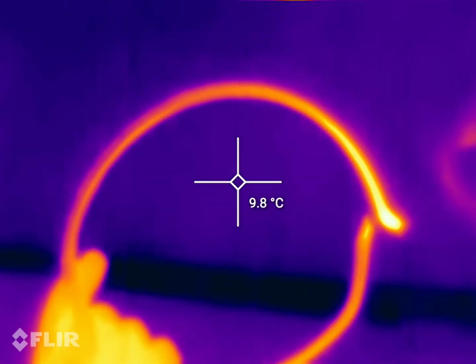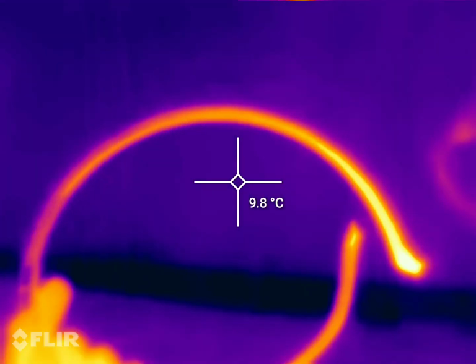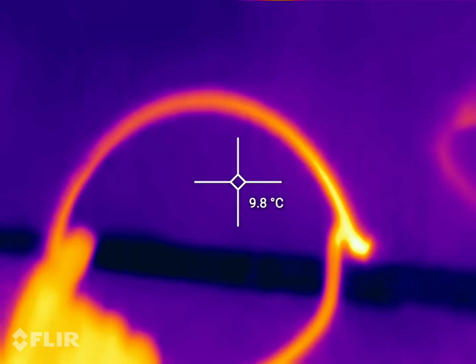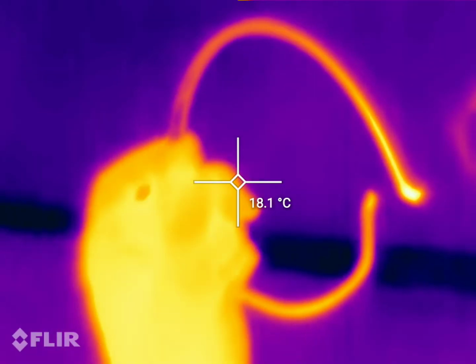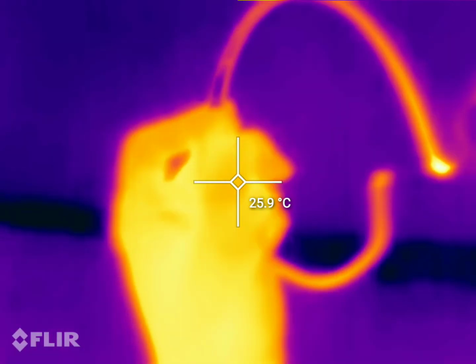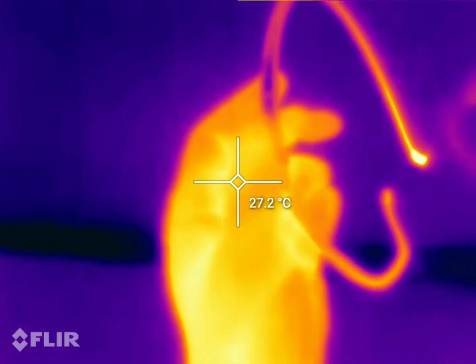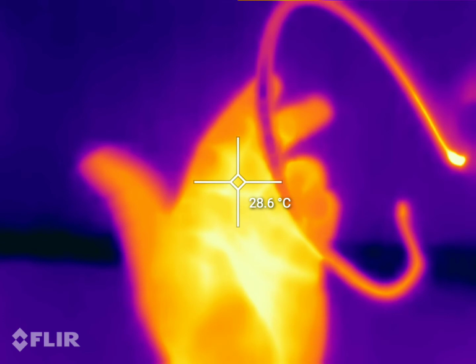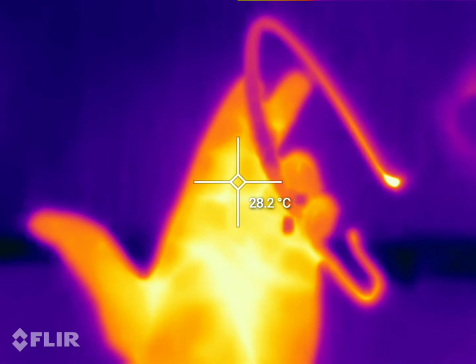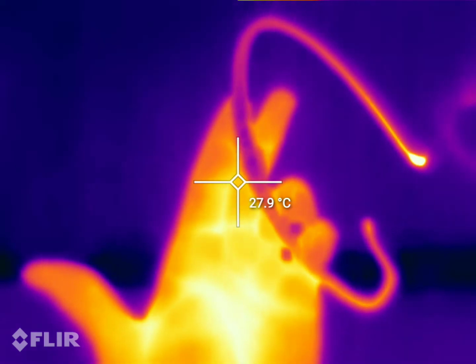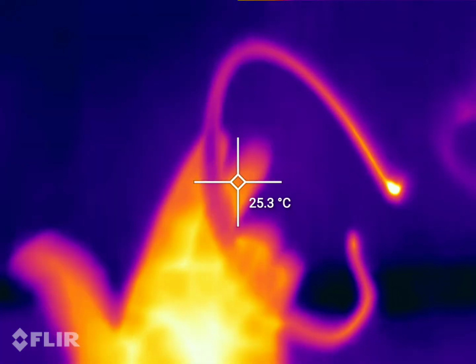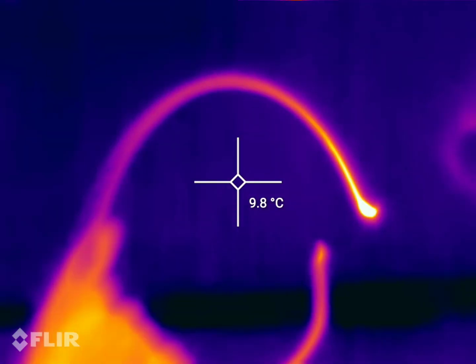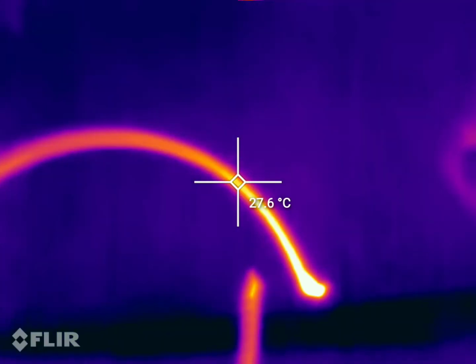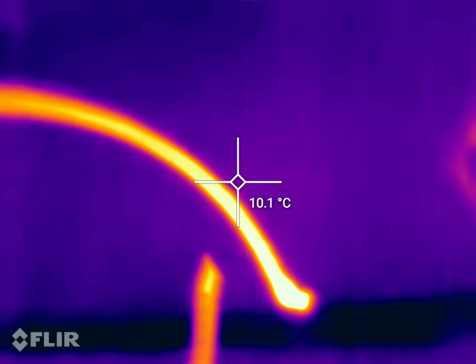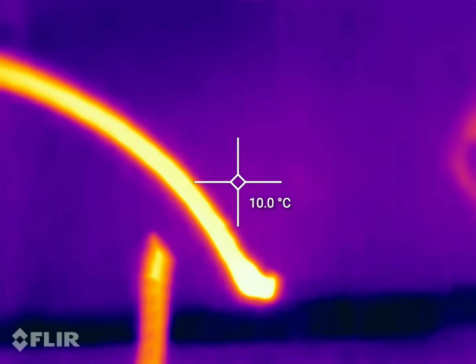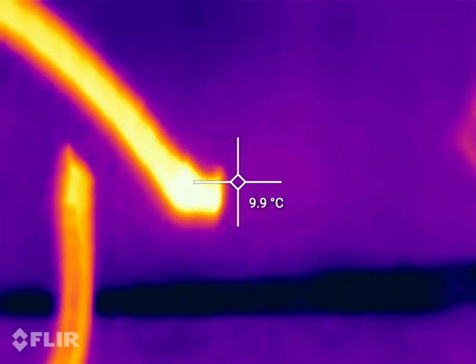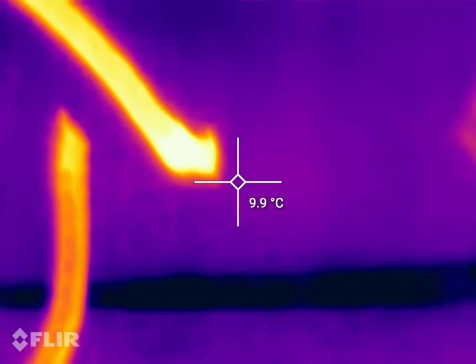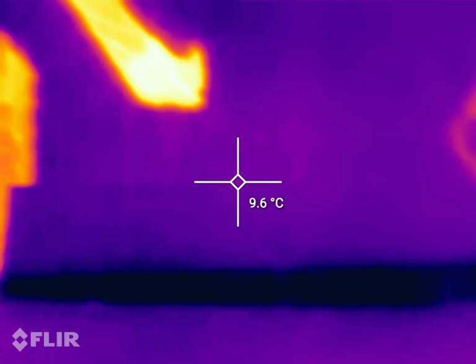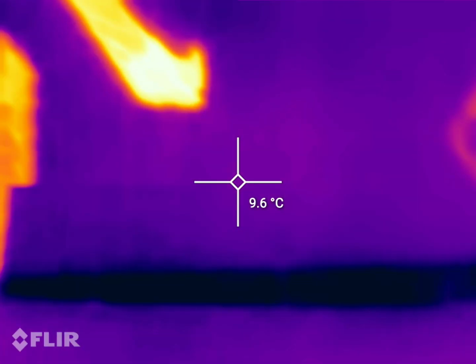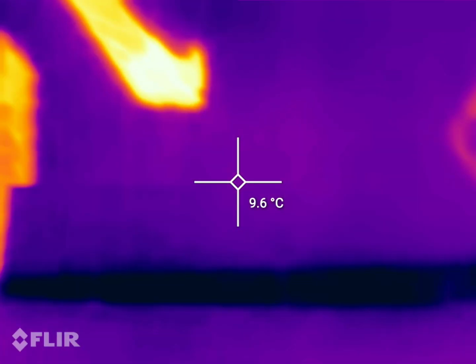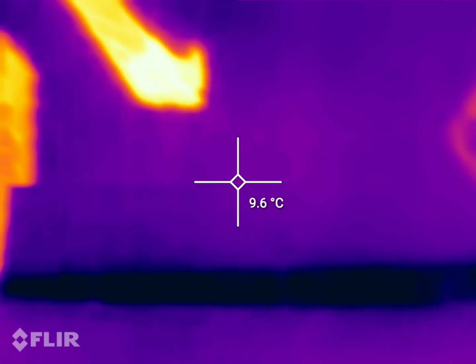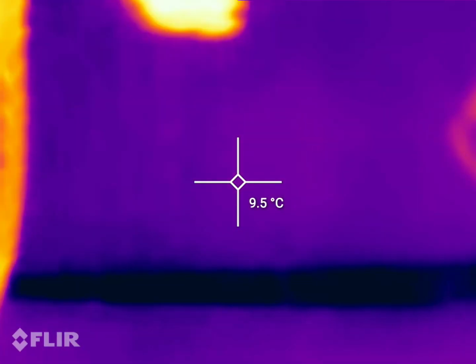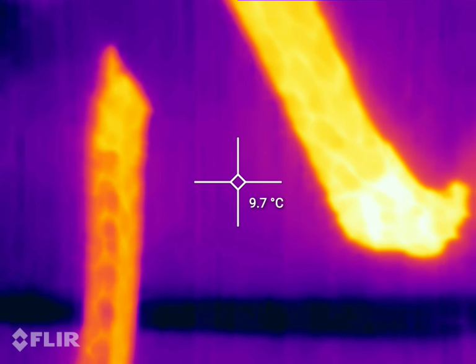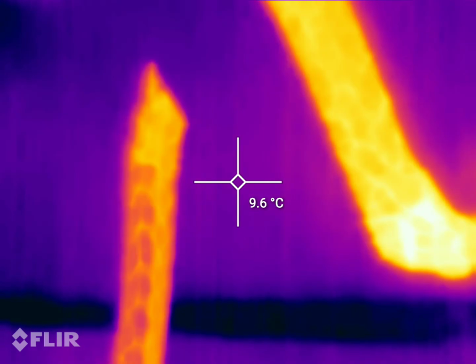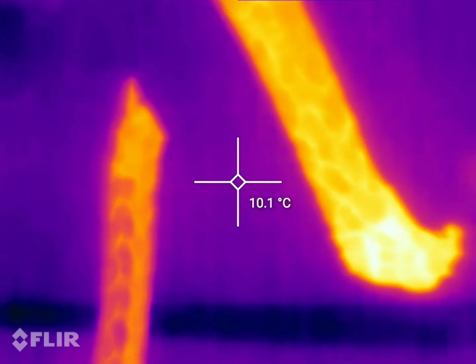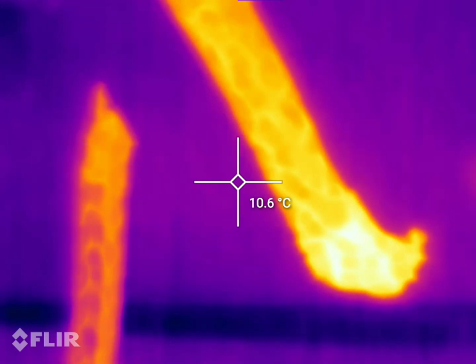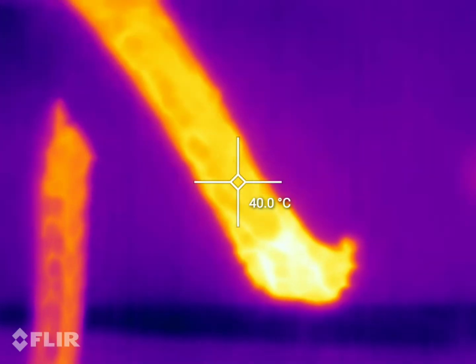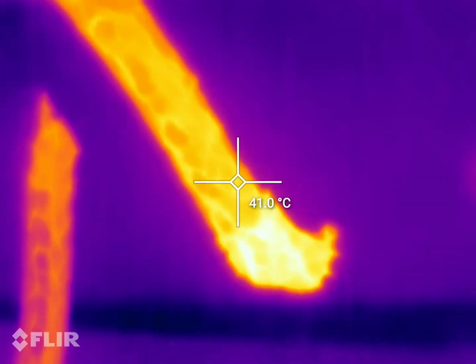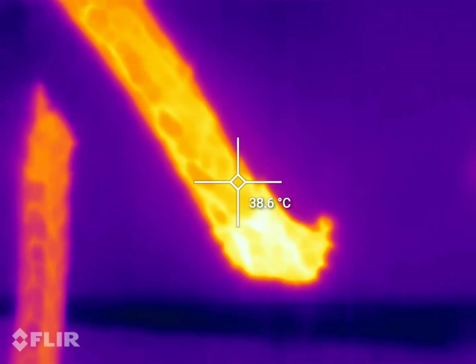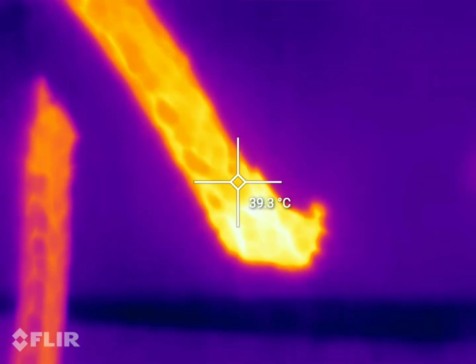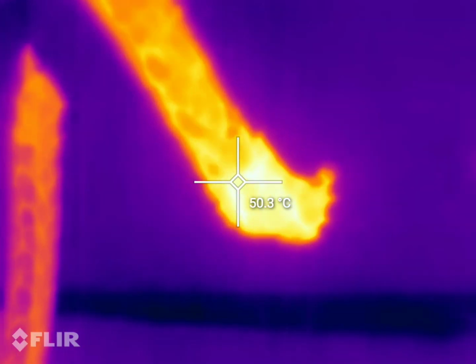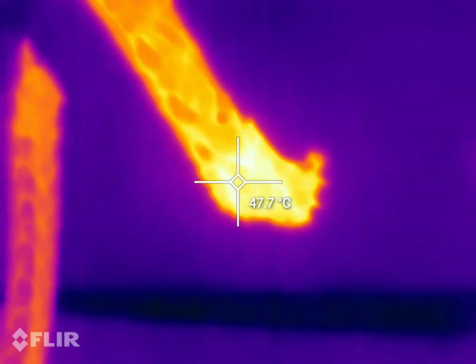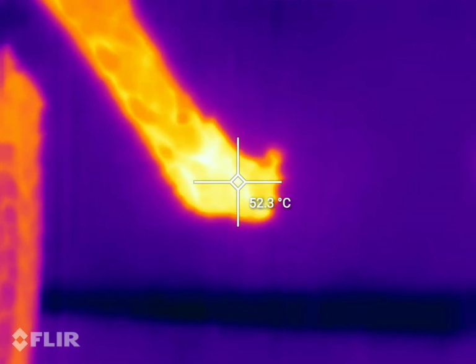The whole thing's warm to the touch. Look at that — while I'm touching it, it's actually cooling the thing down. It's already reduced down to 50.